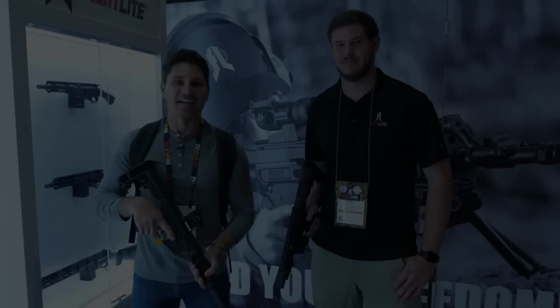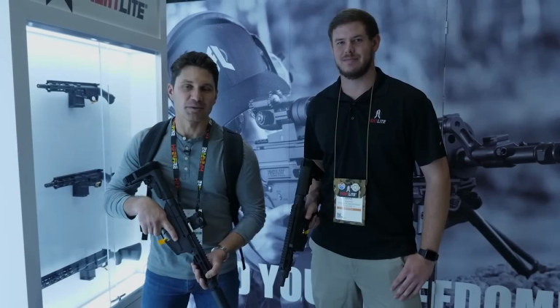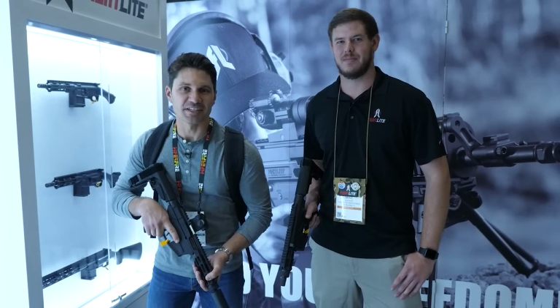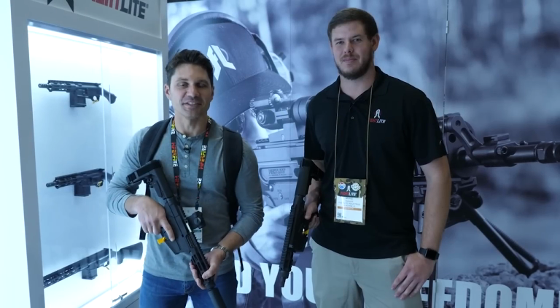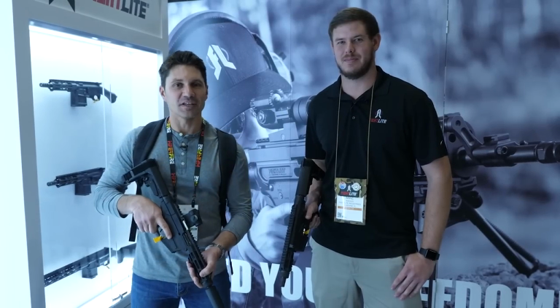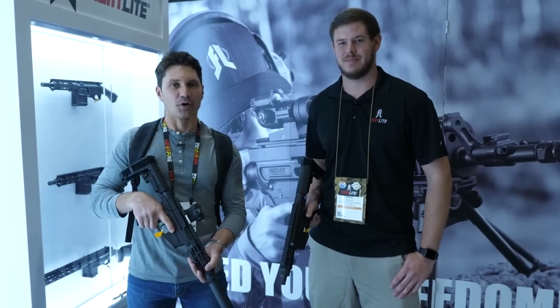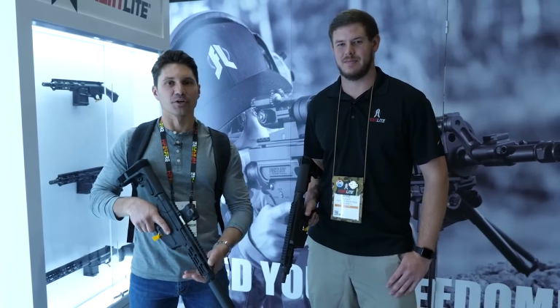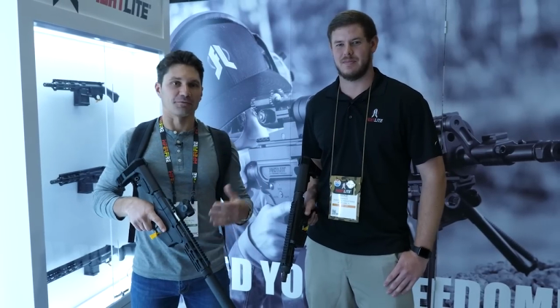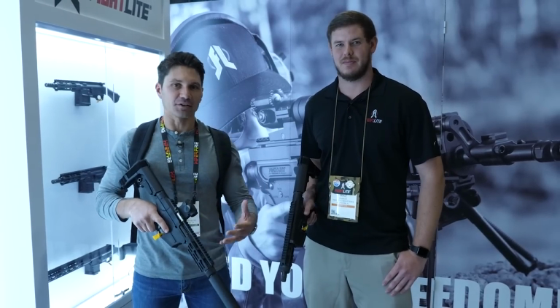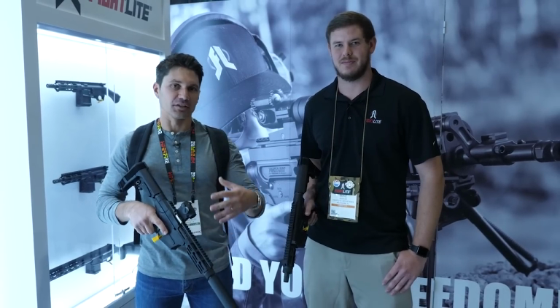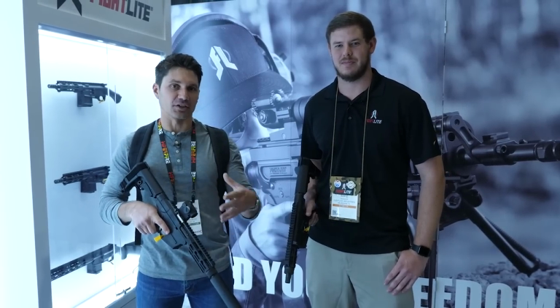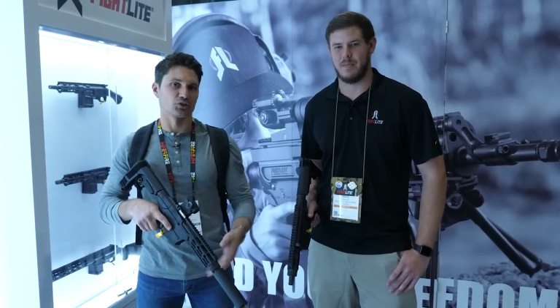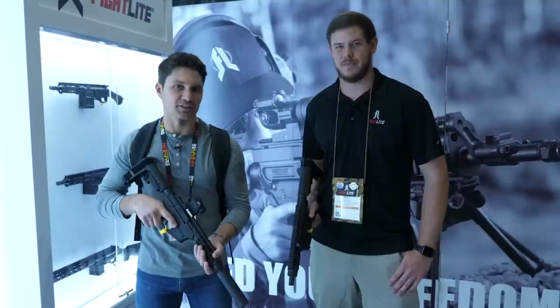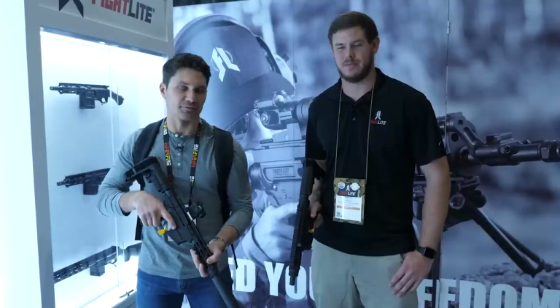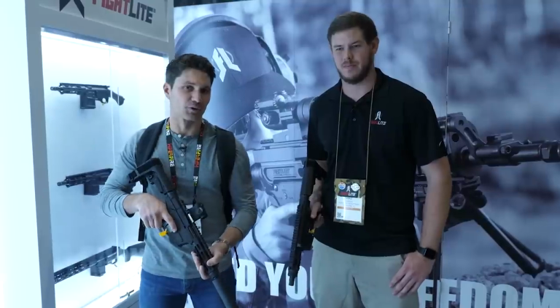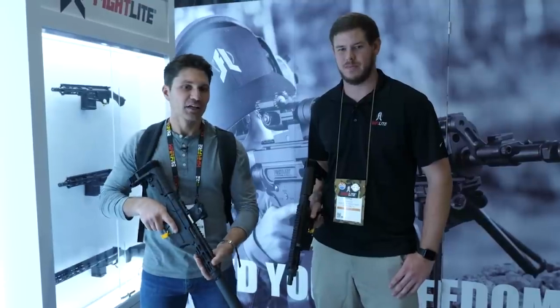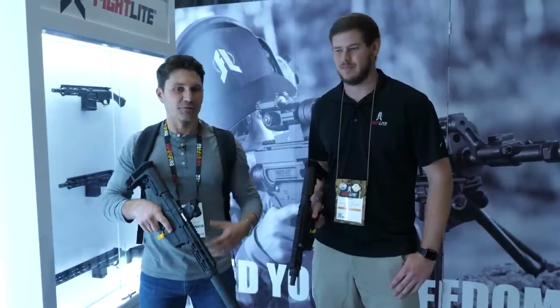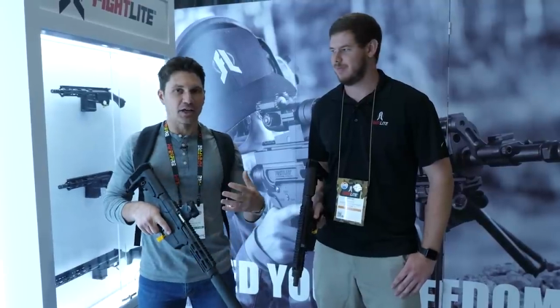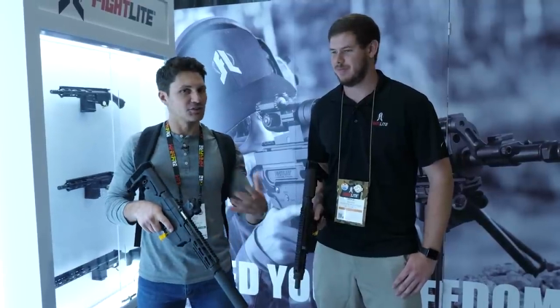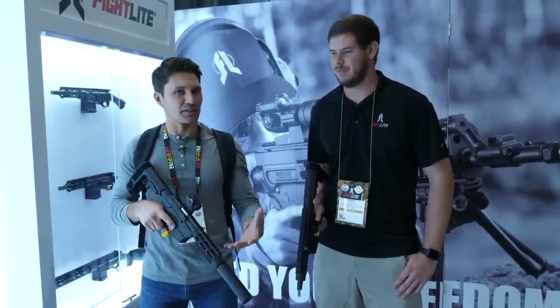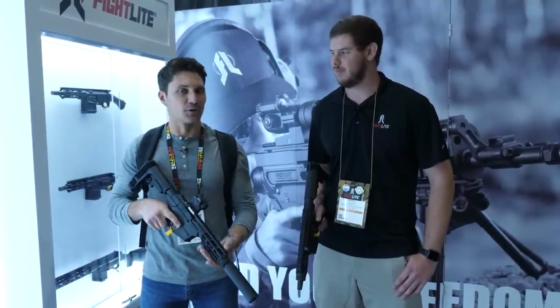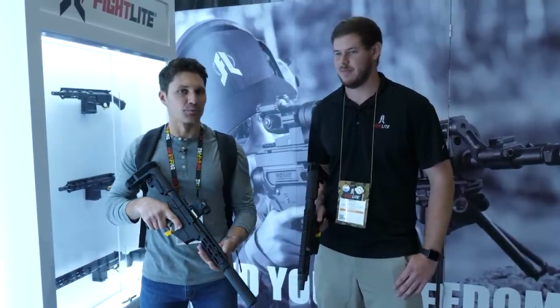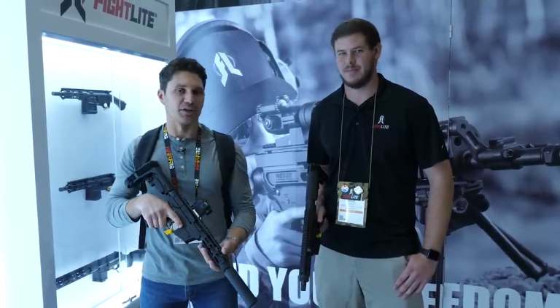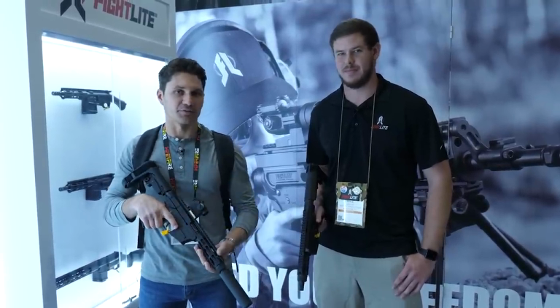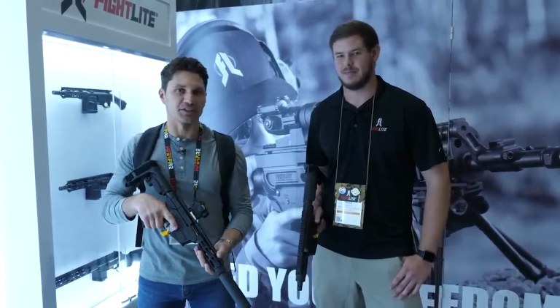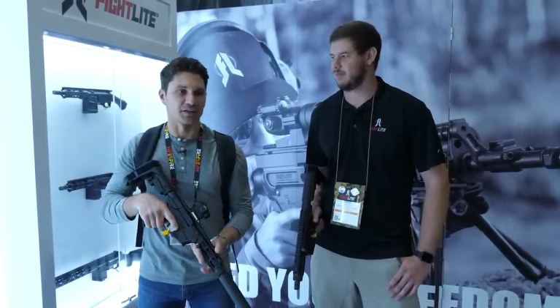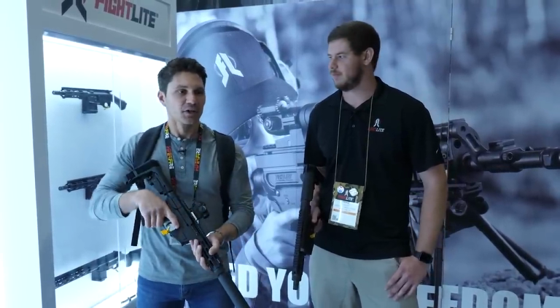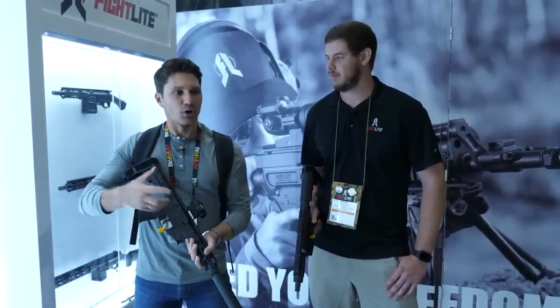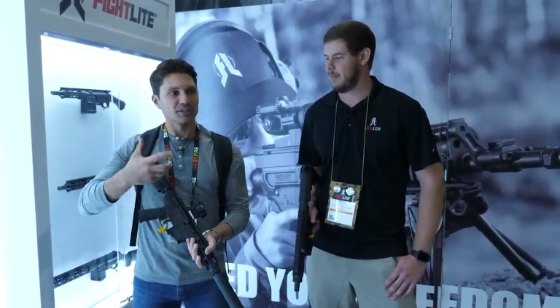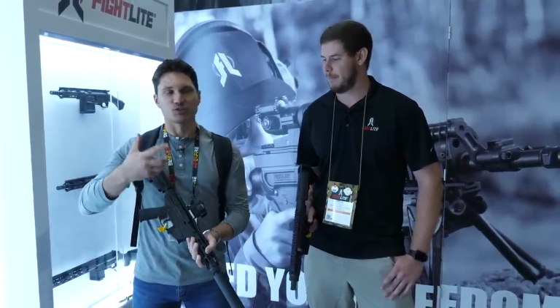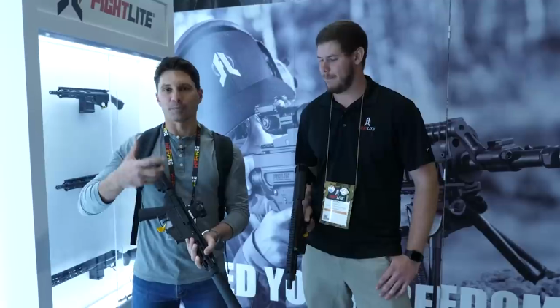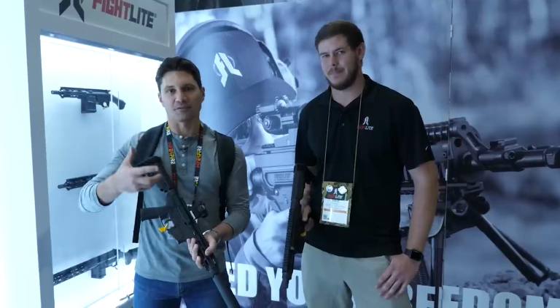Hey guys, James with TFB TV. I'm over here at Fight Light, SHOT Show 2019 Floor Day. Fight Light, as you guys know, is one of the more innovative companies out there. They always do something different.